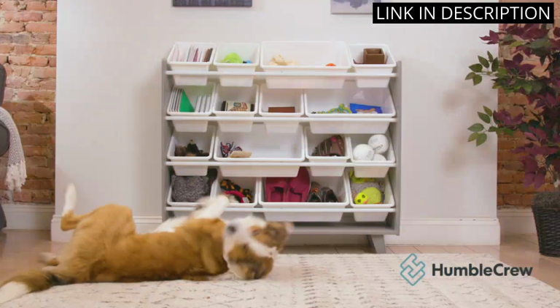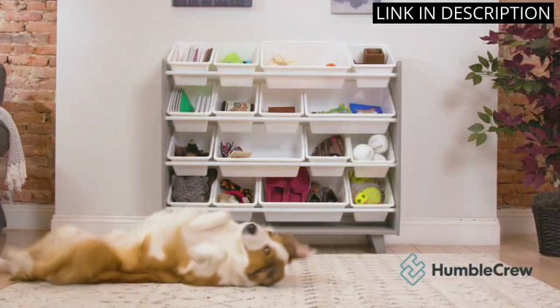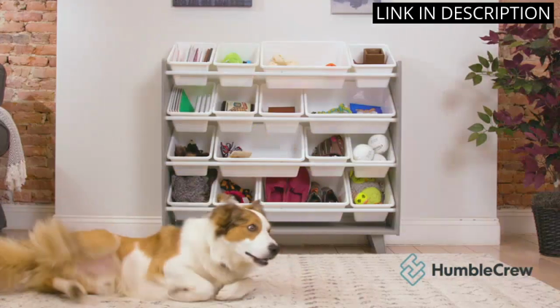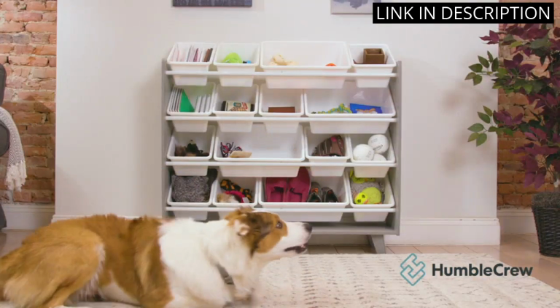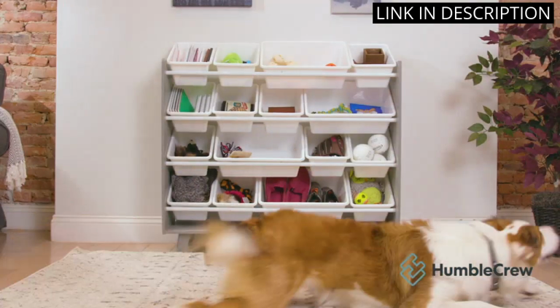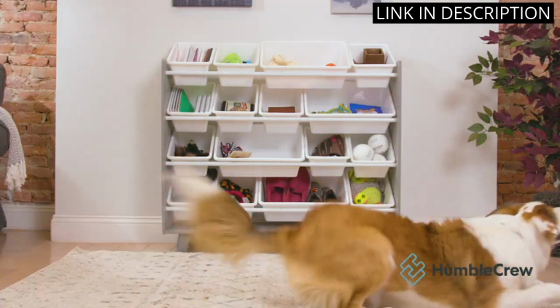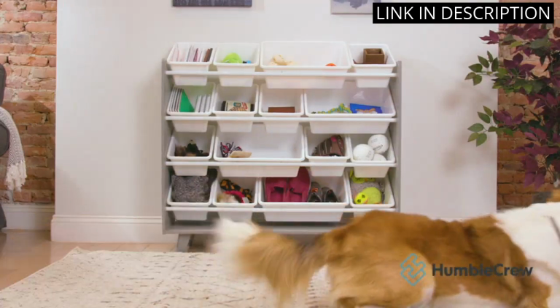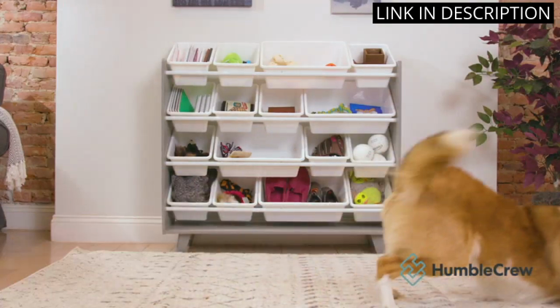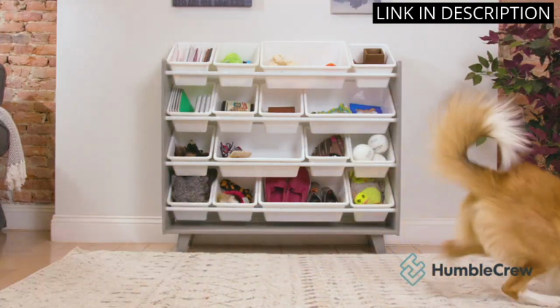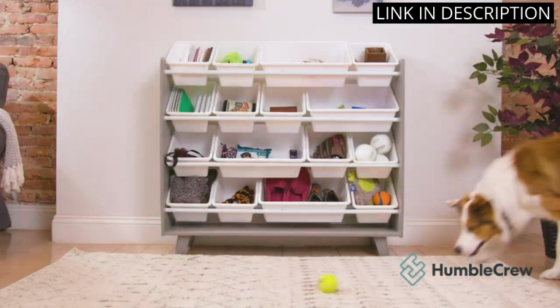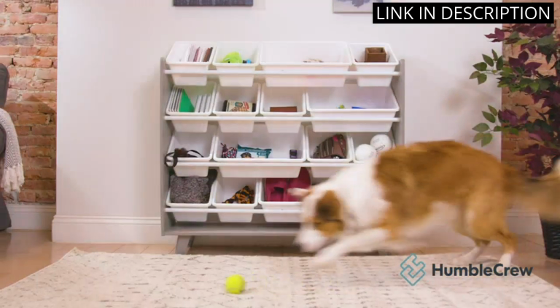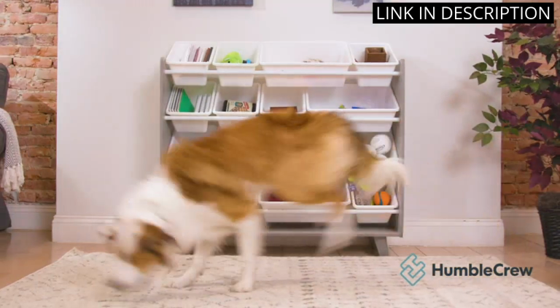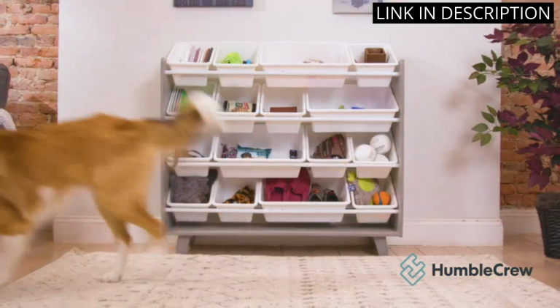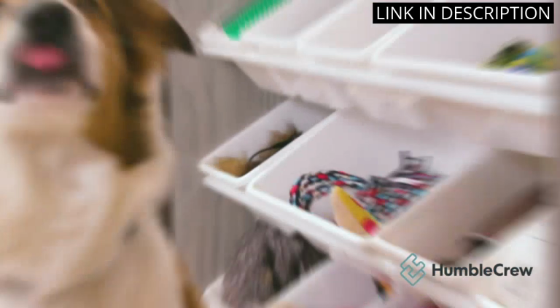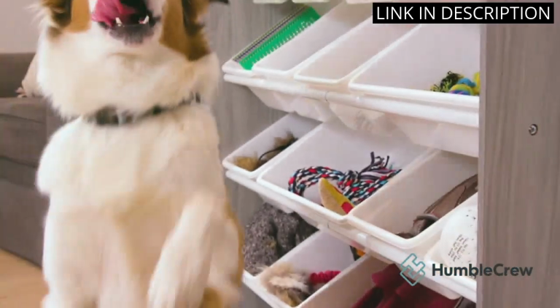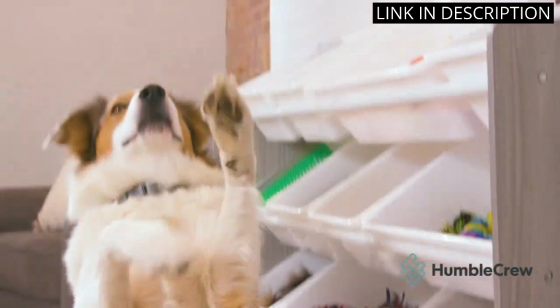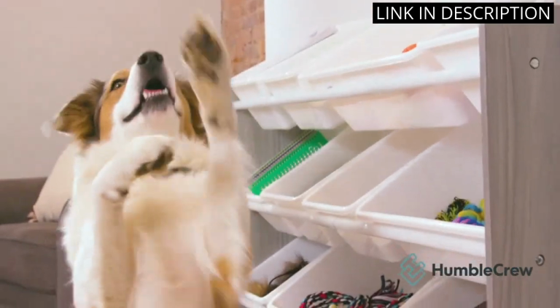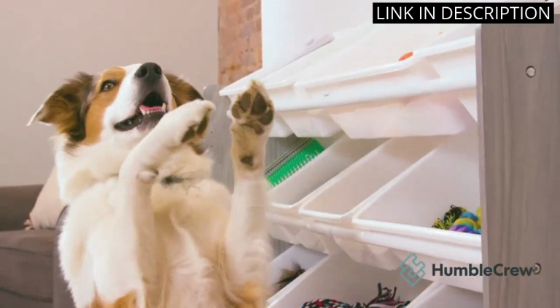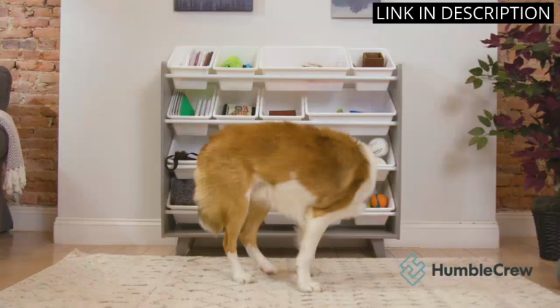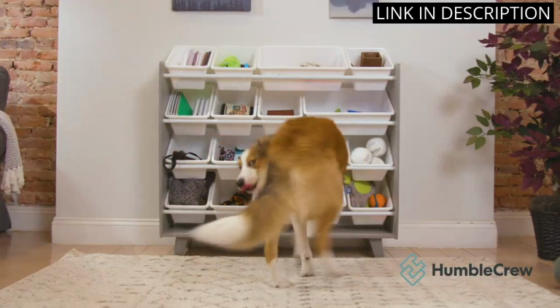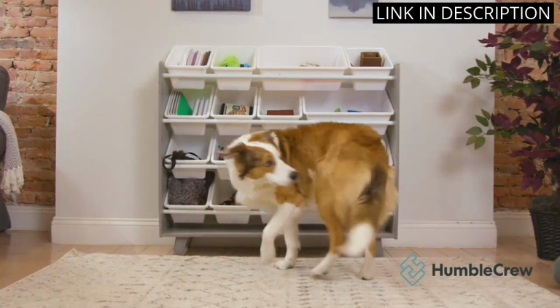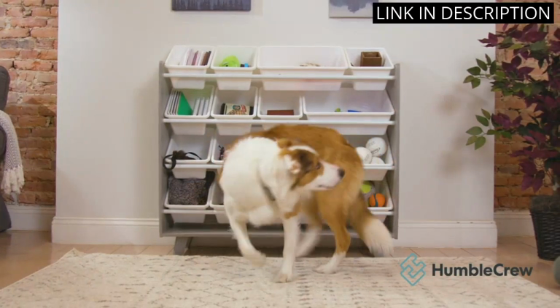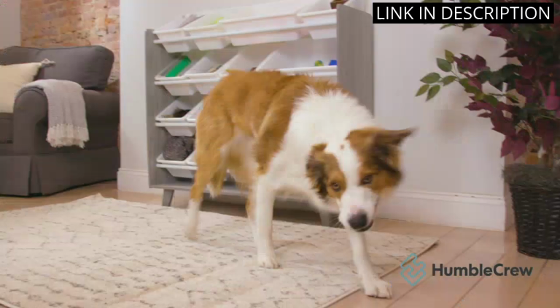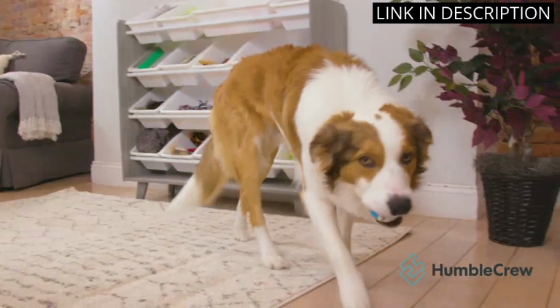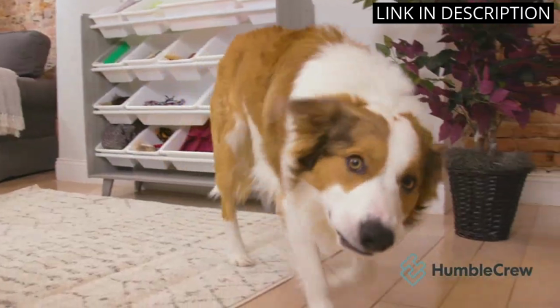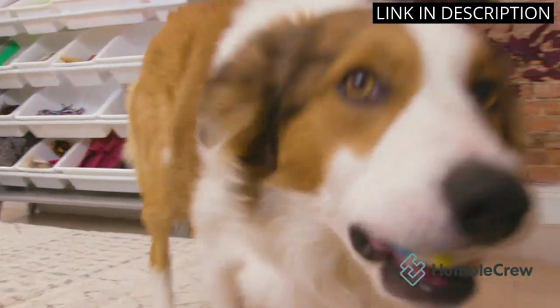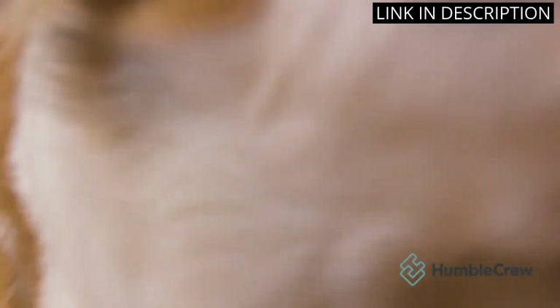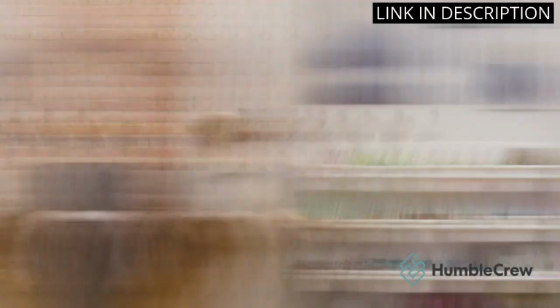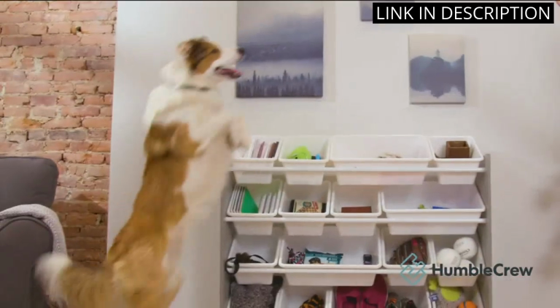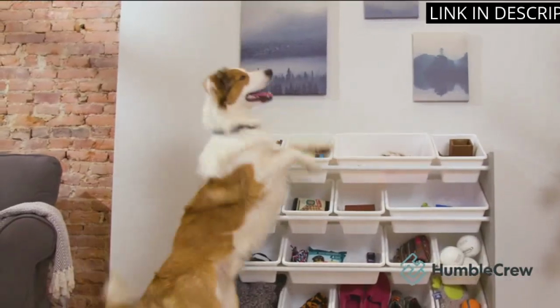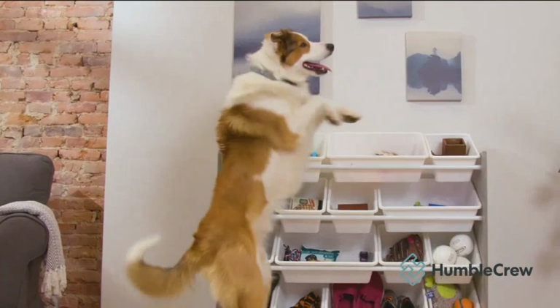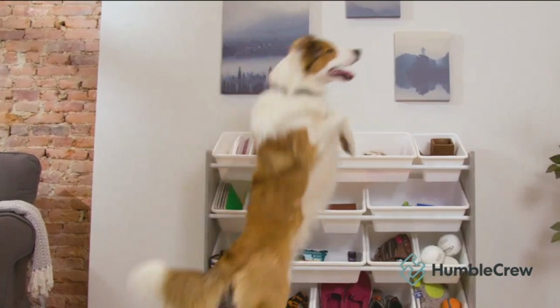It's been a great addition to the room and has helped keep things tidy and organized. I highly recommend this product to anyone in need of a stylish and functional toy storage solution.